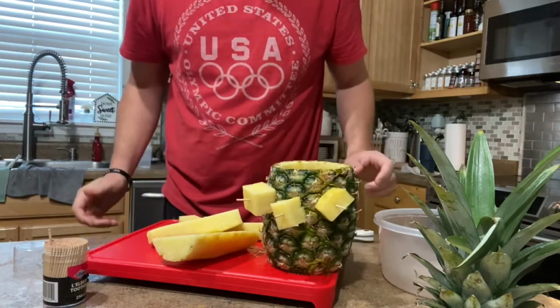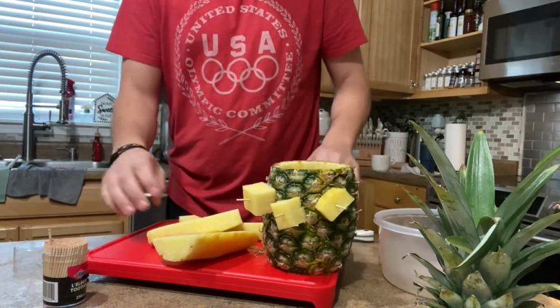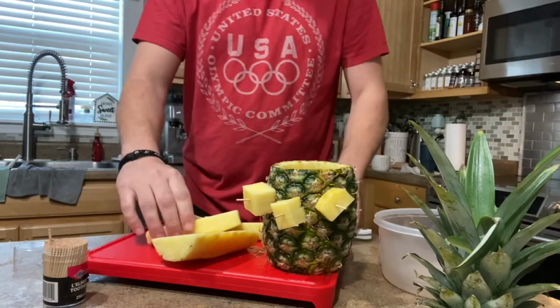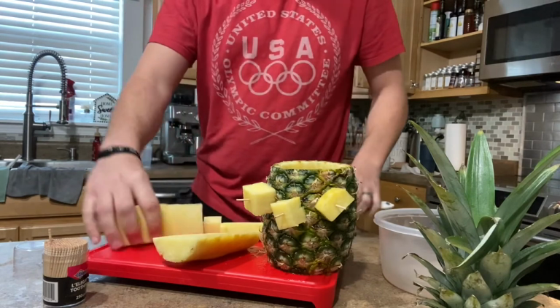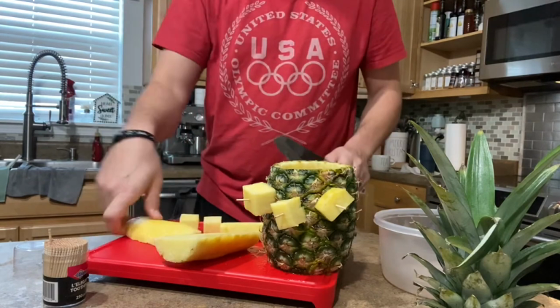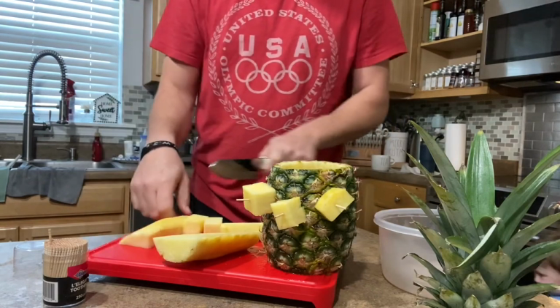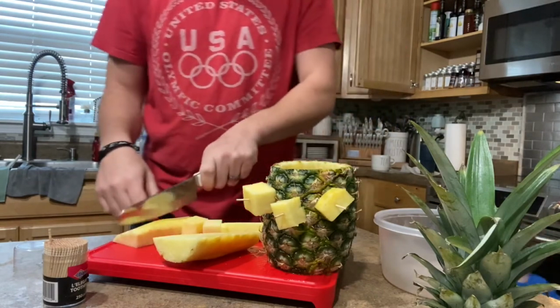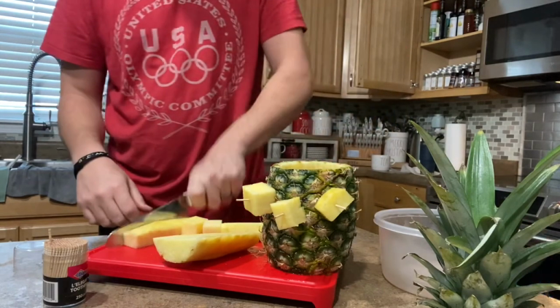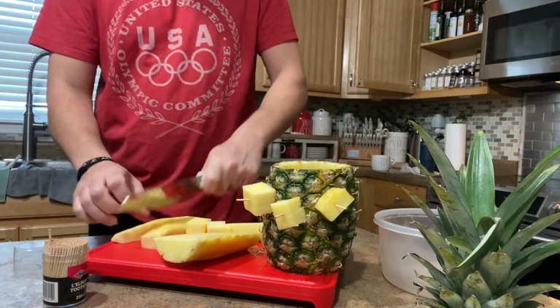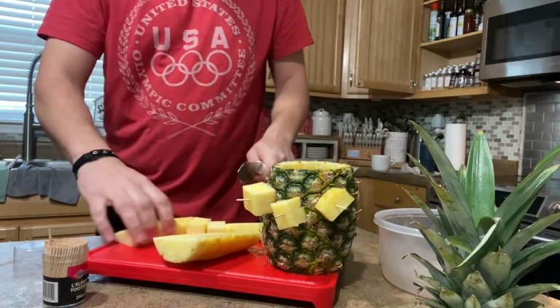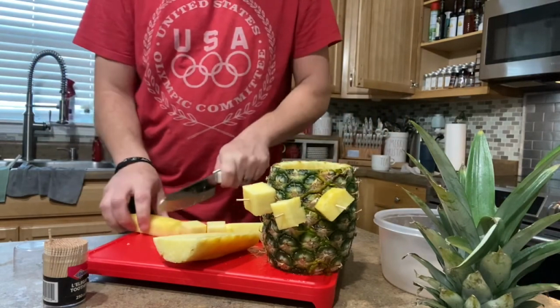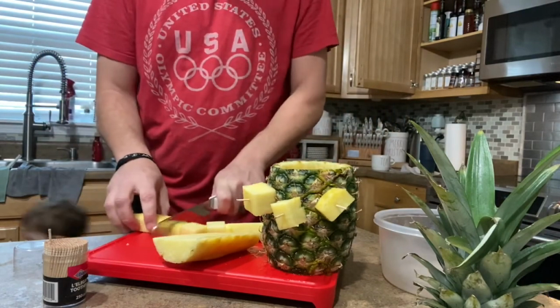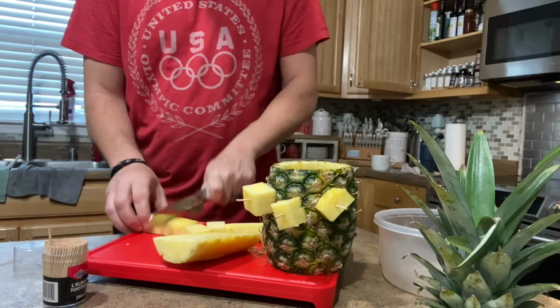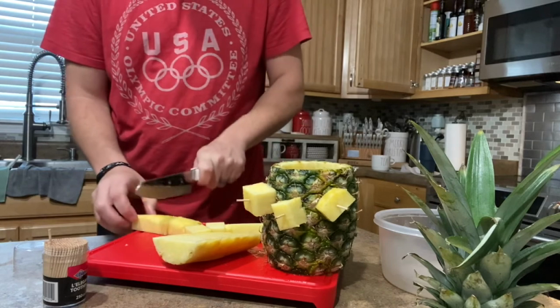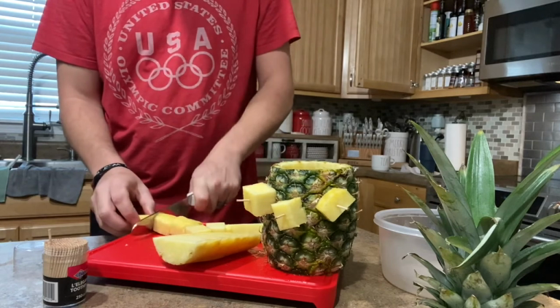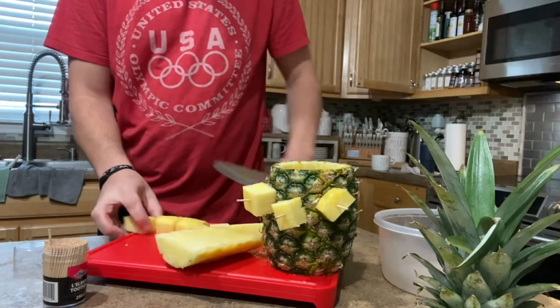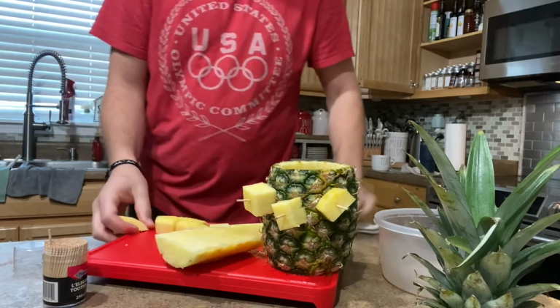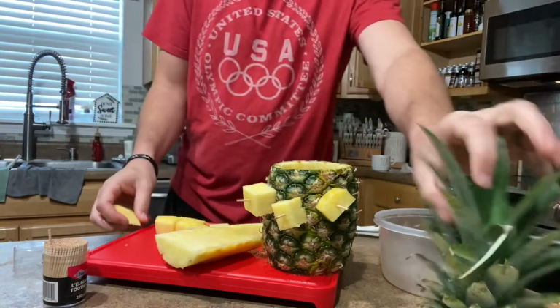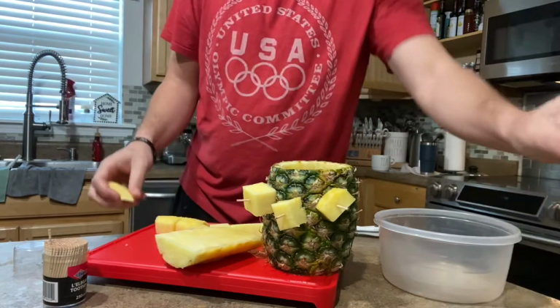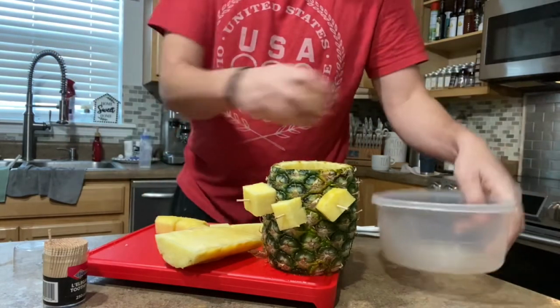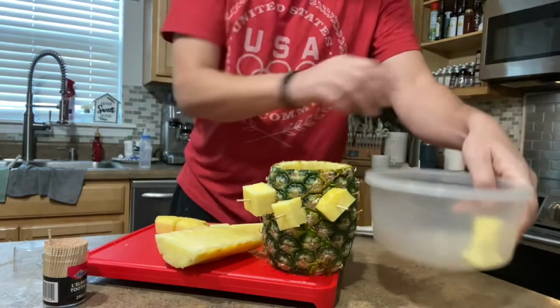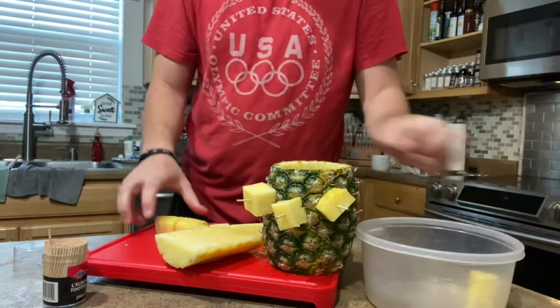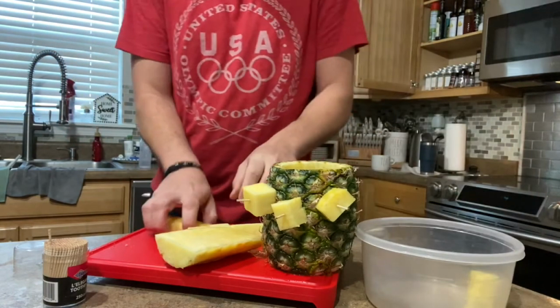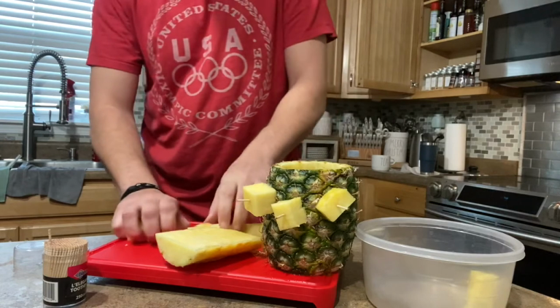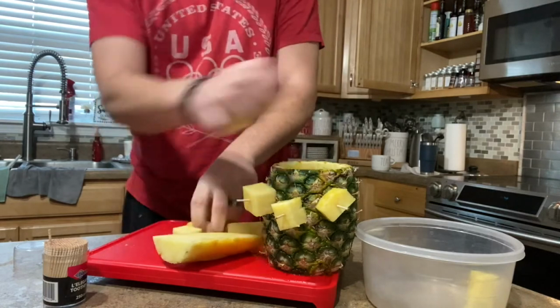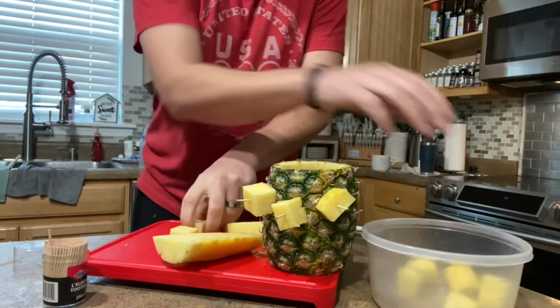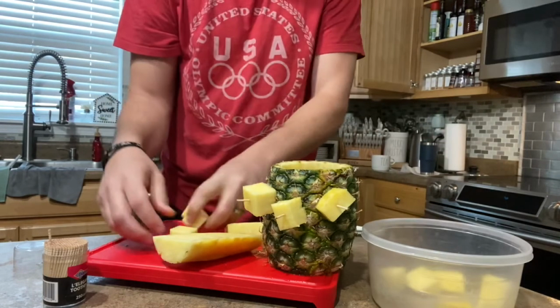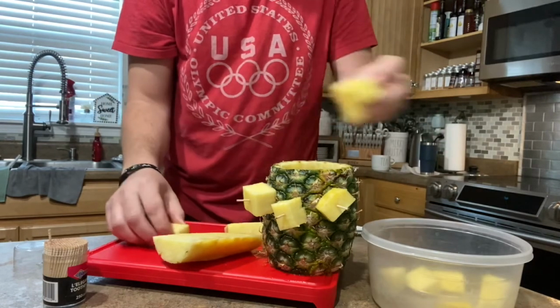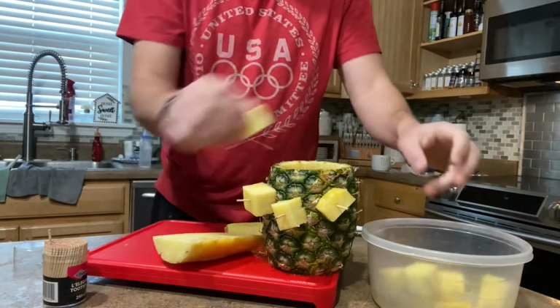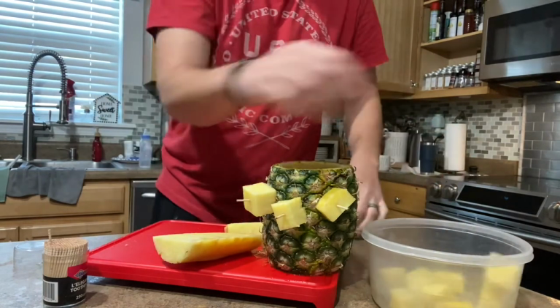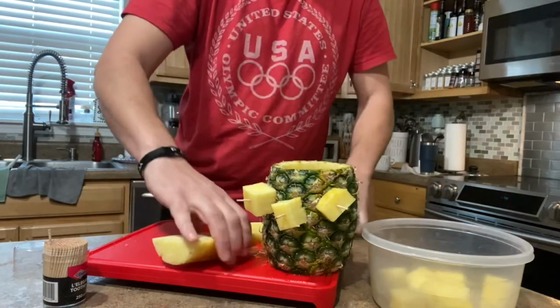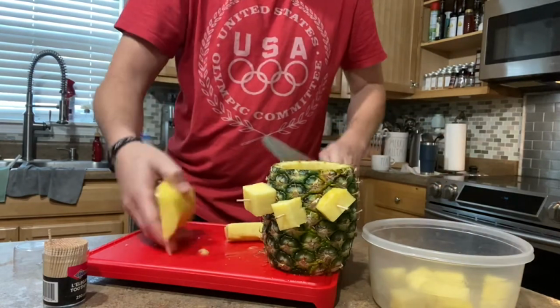And then going back to your other sections here, you can just knock those out — boom, boom, boom — throw them in a little bowl. And now you've got your pineapple ready to go.